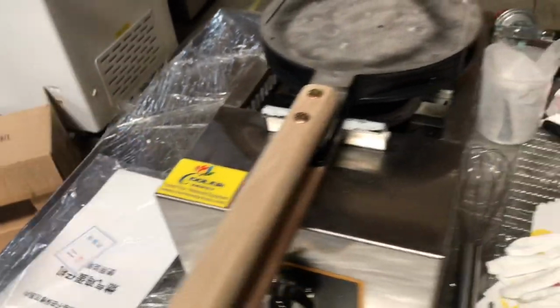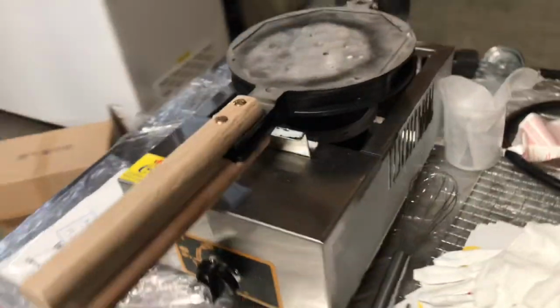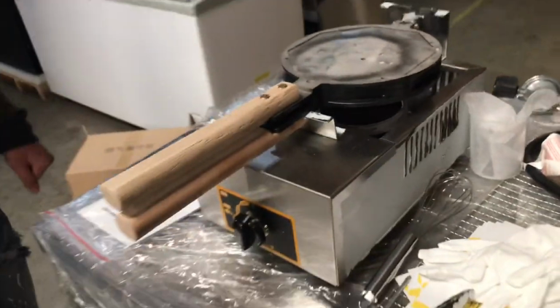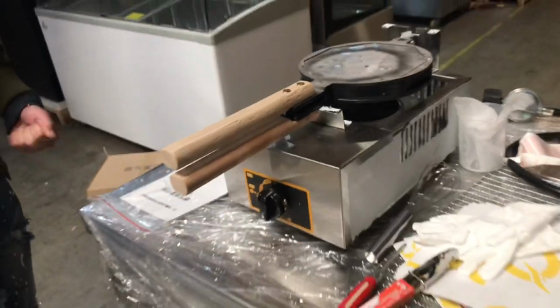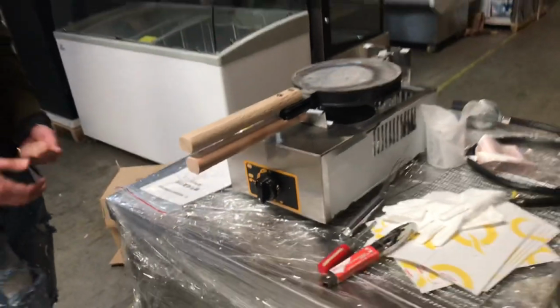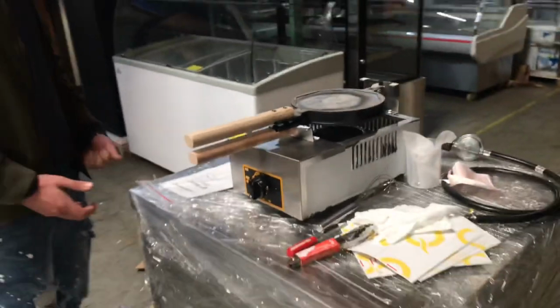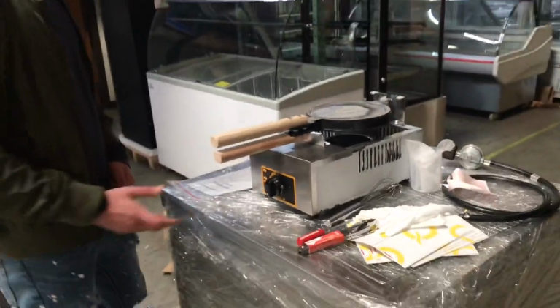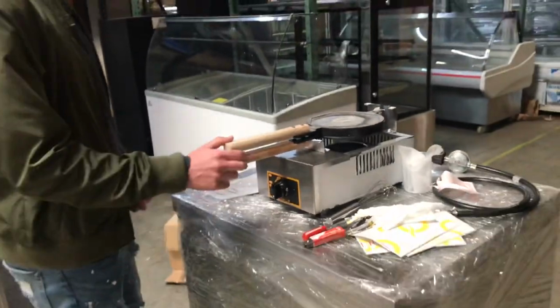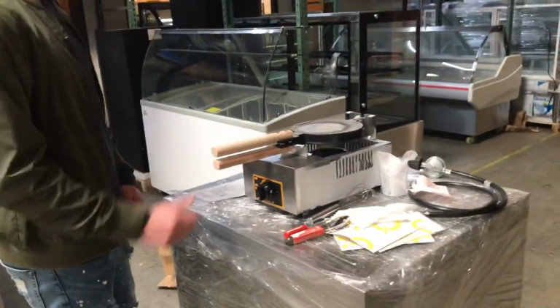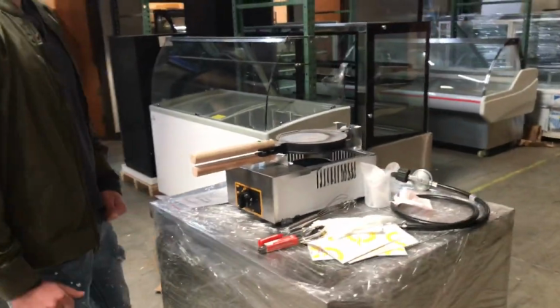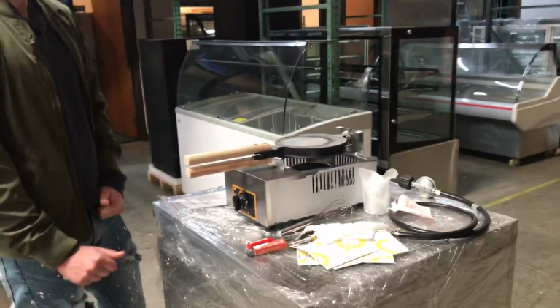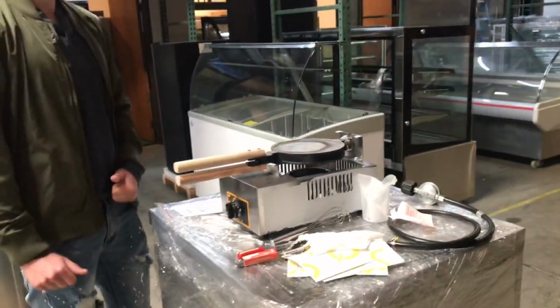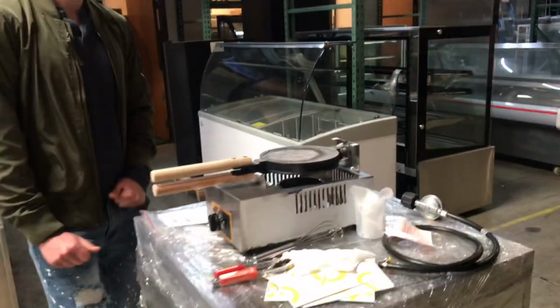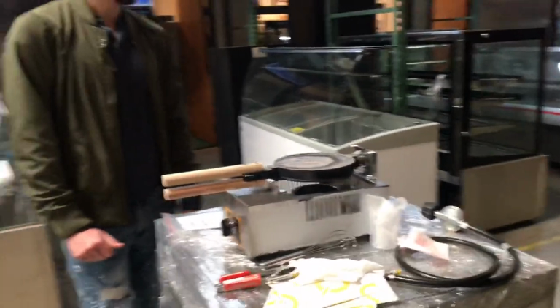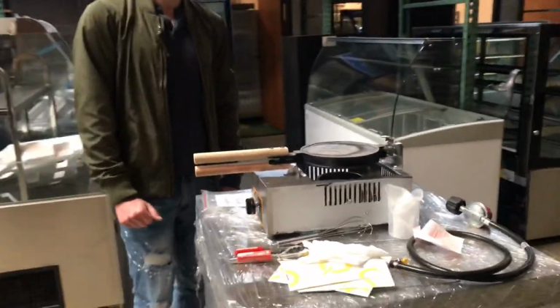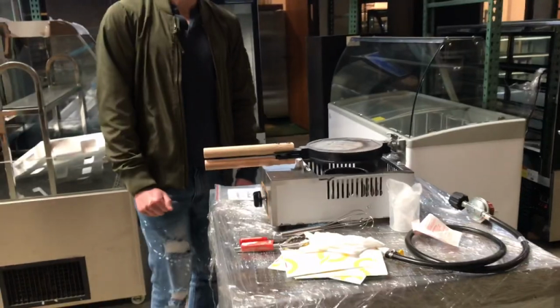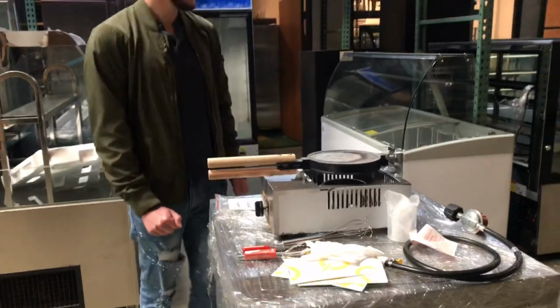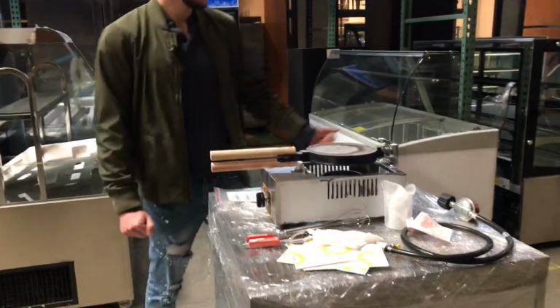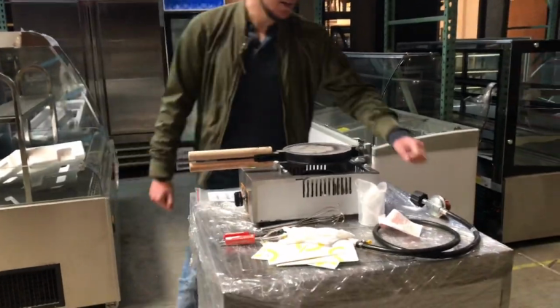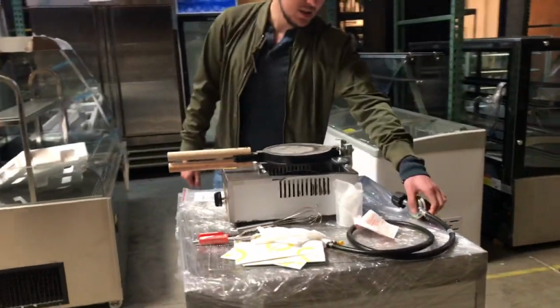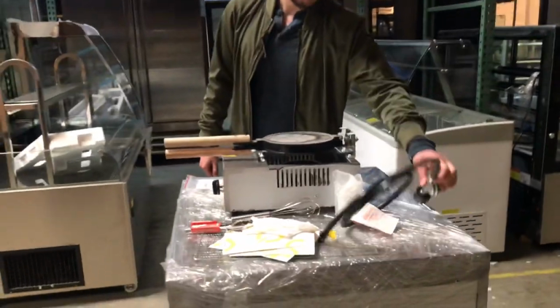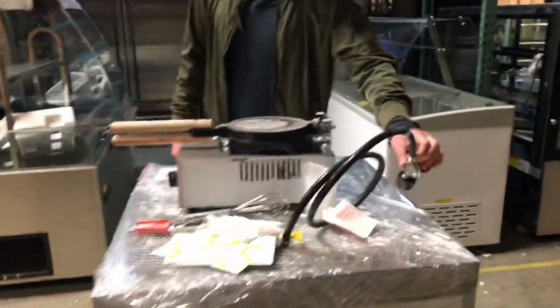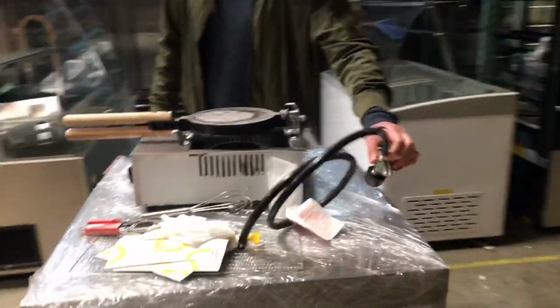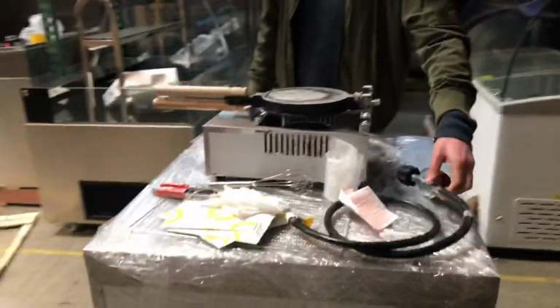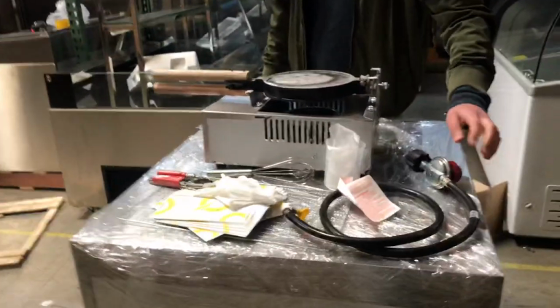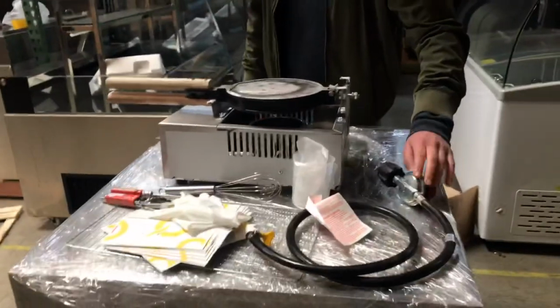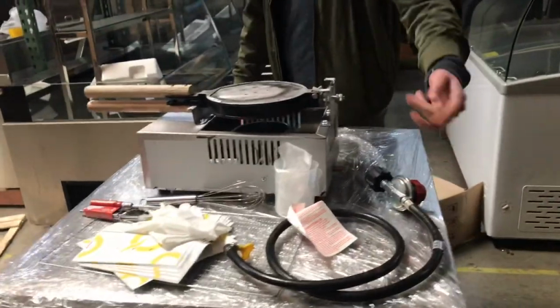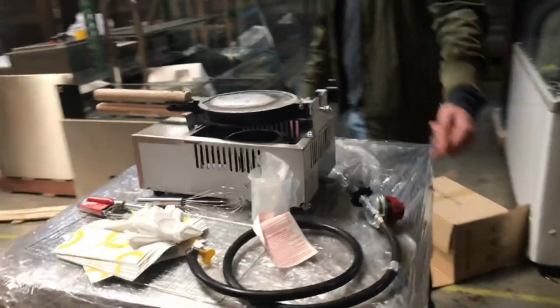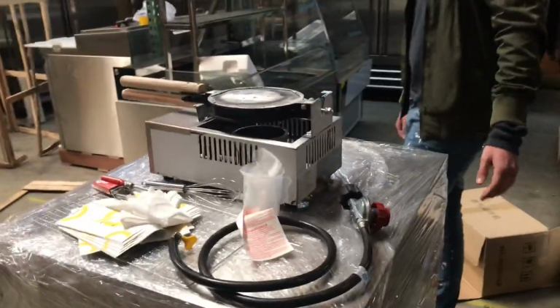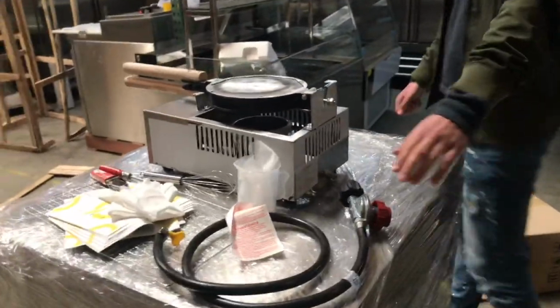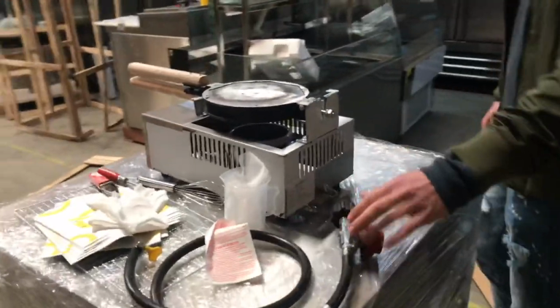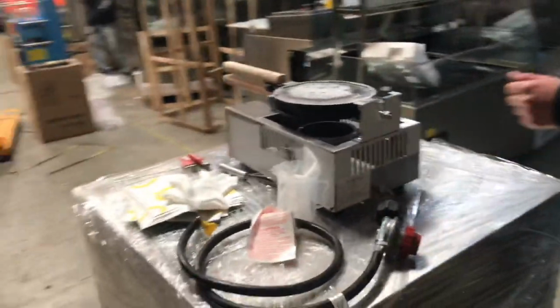Take a look at the sticker right there on the top. Now for this unit, you can do either natural gas or propane. We will provide you with a gas connector if you want to use propane — this will be included with the unit.